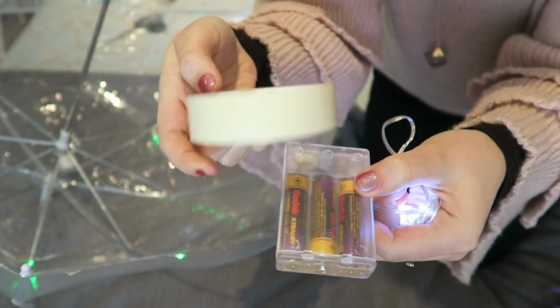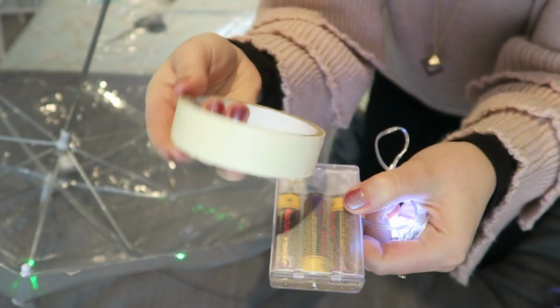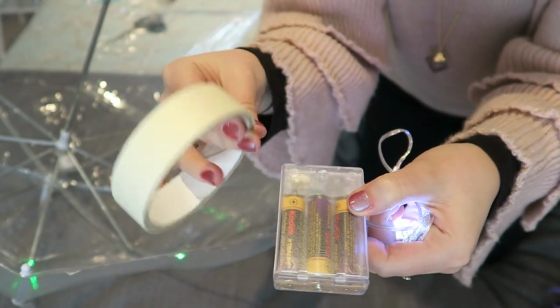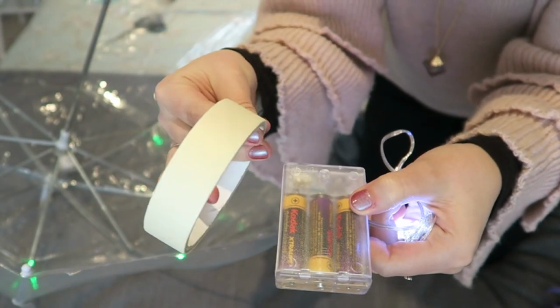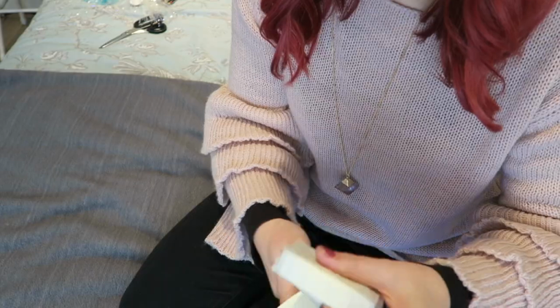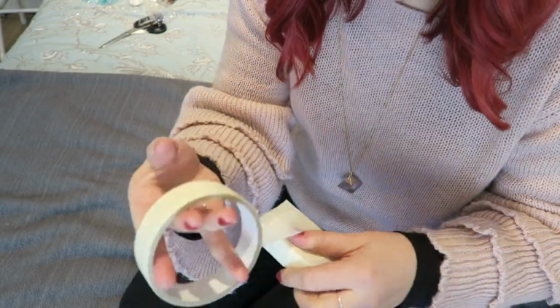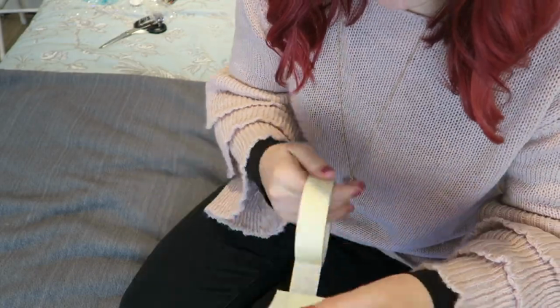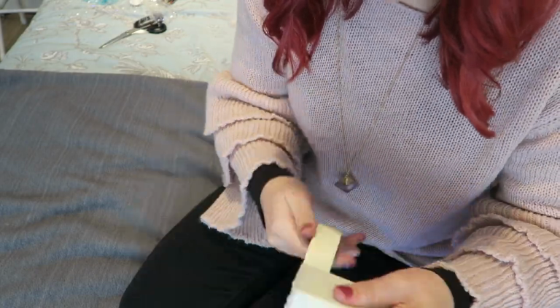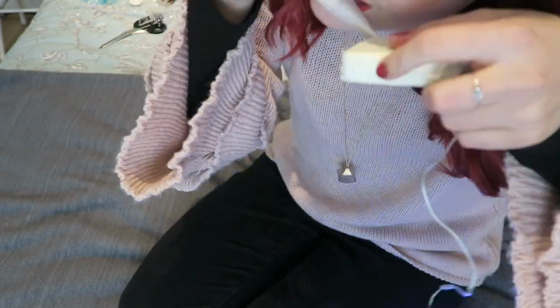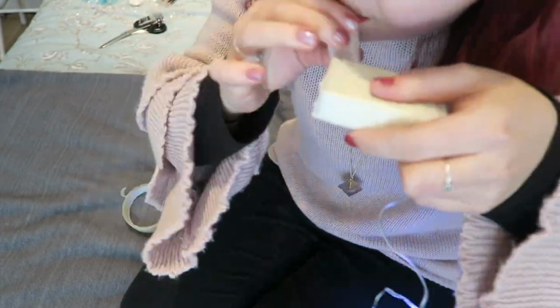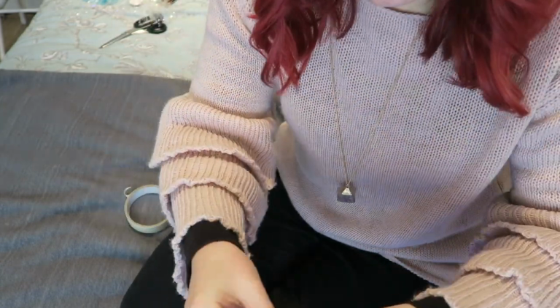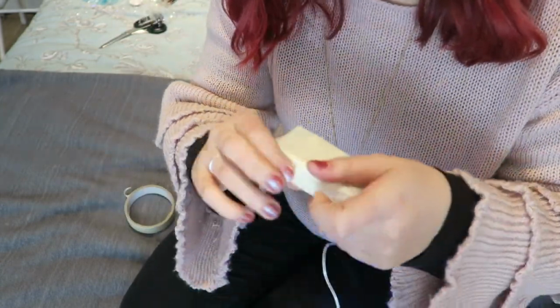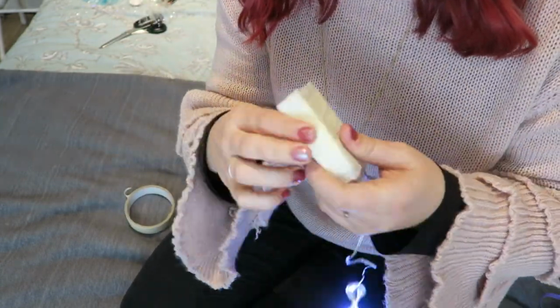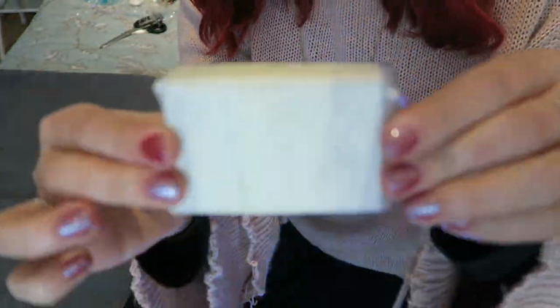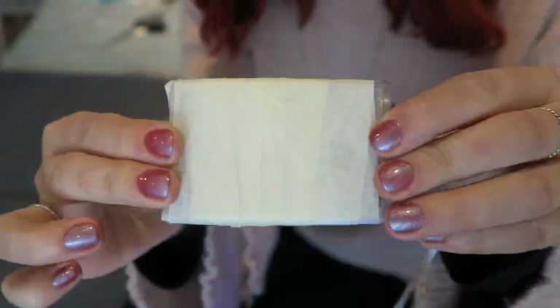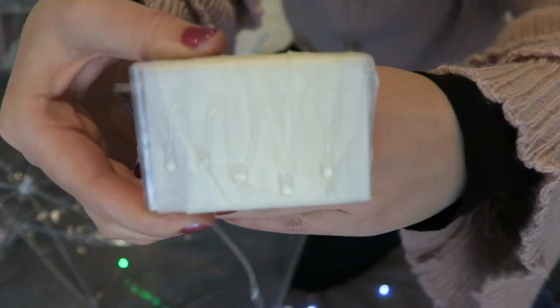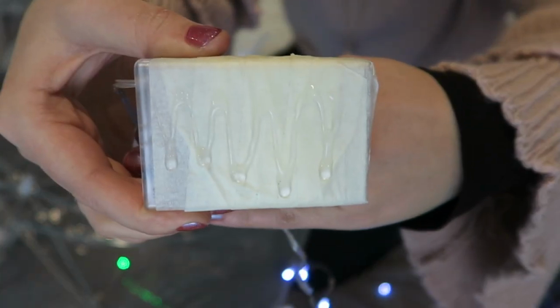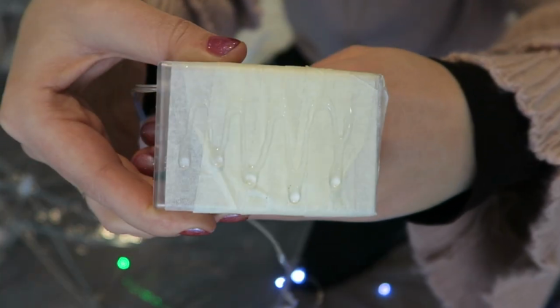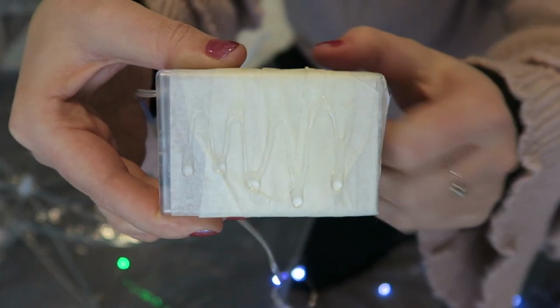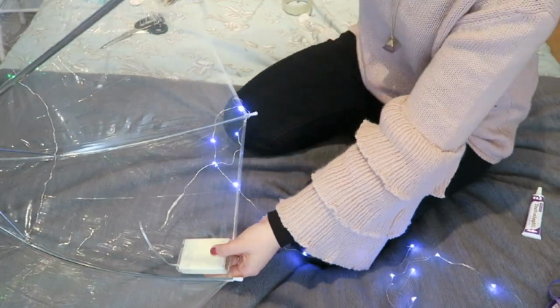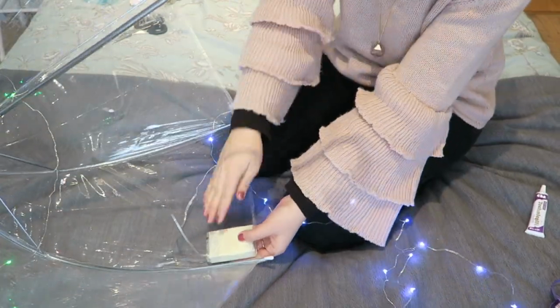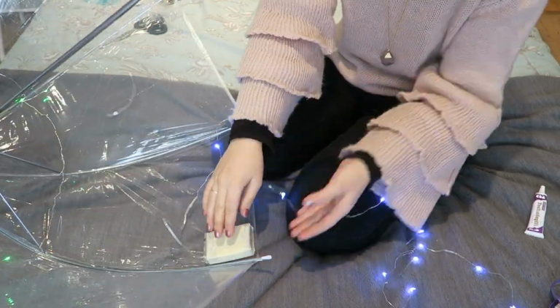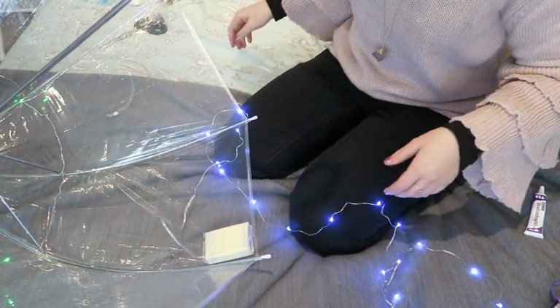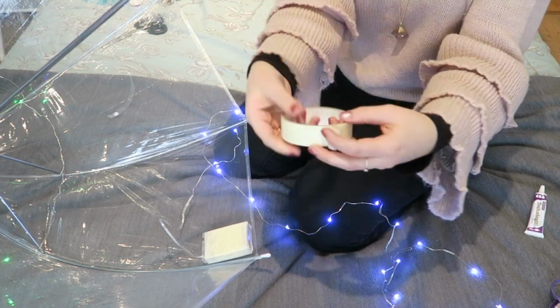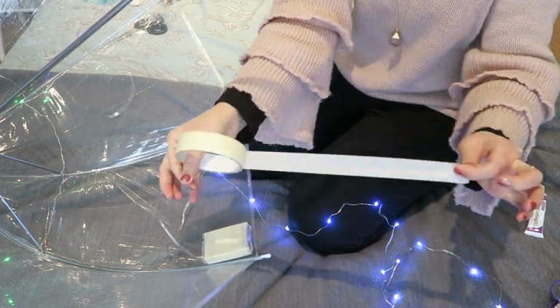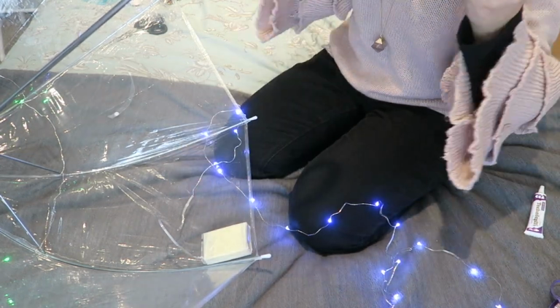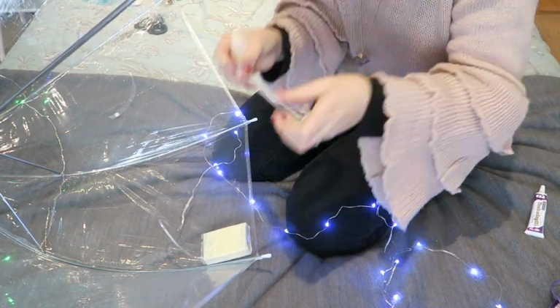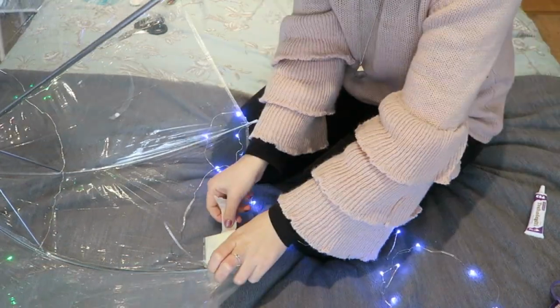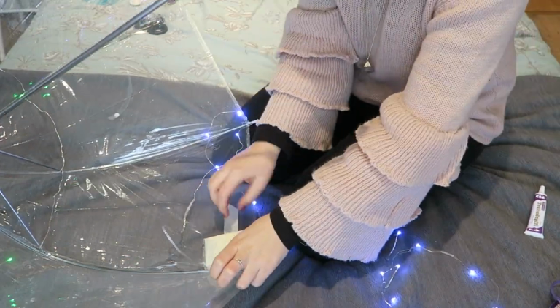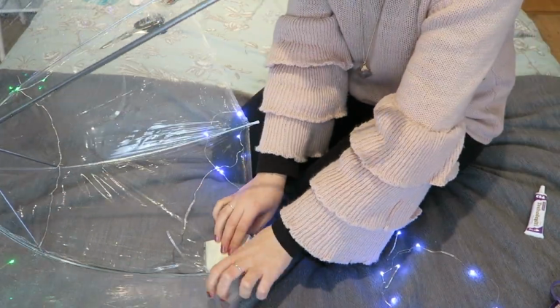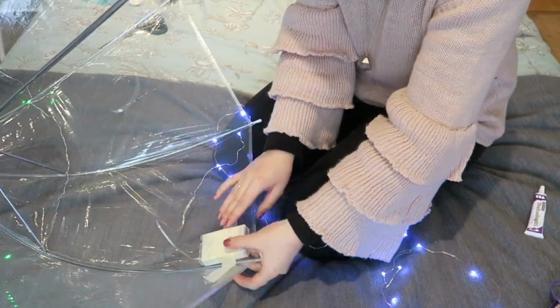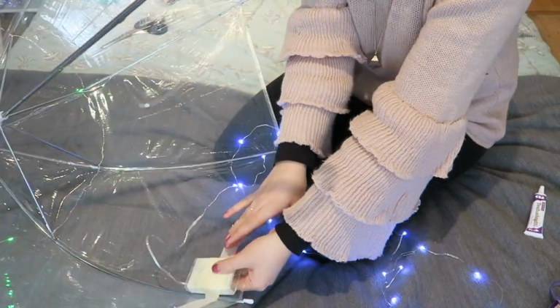If using this style of battery pack, I recommend covering it with some masking tape just to hide the ugly batteries inside. Then glue this onto the base of the umbrella and hold on with masking tape while it dries.